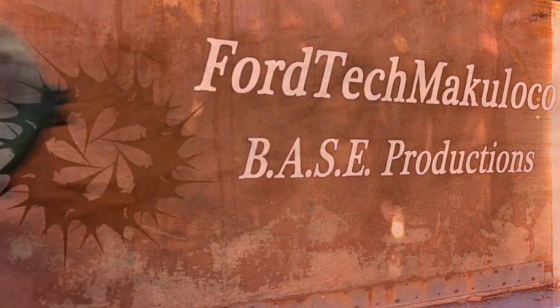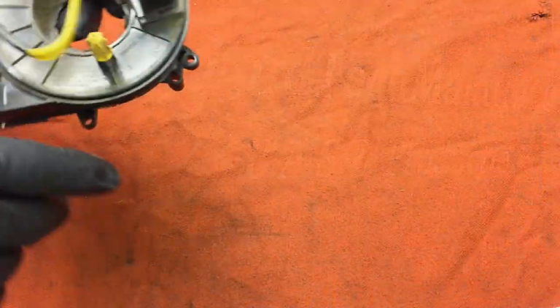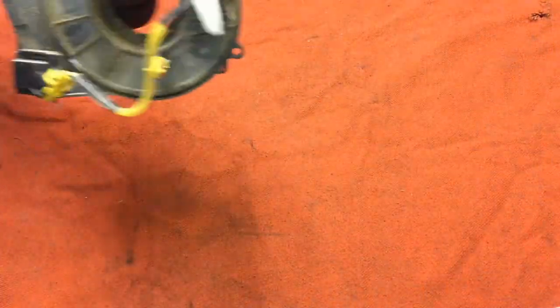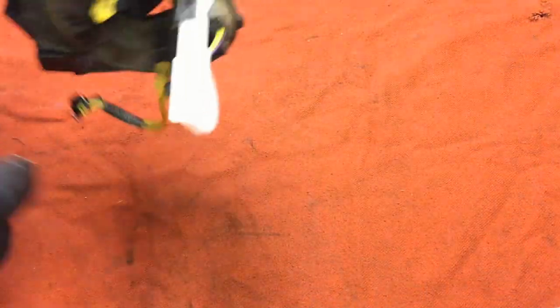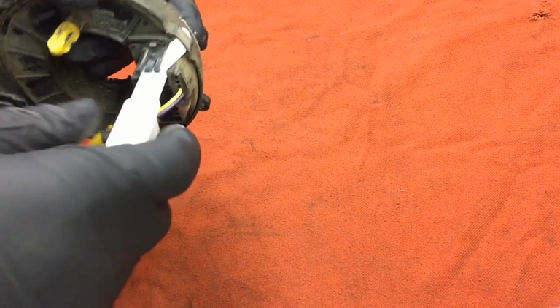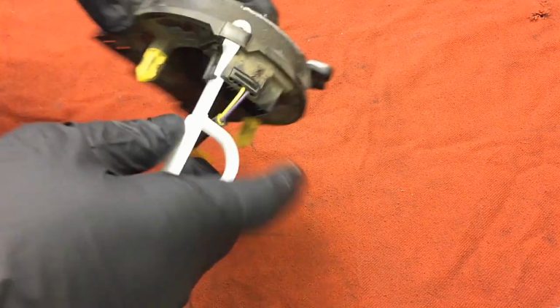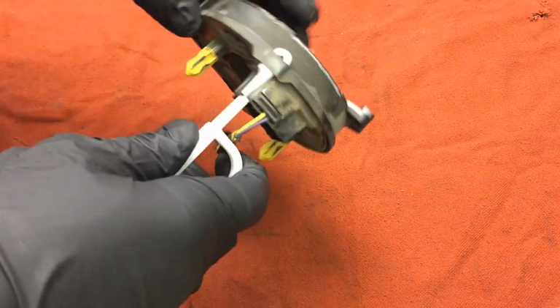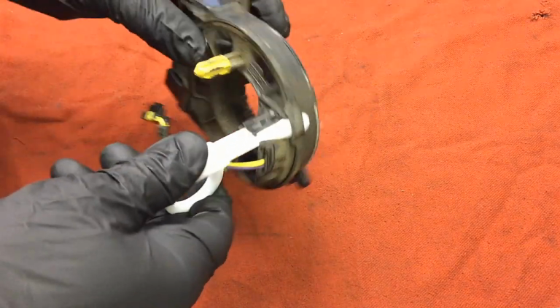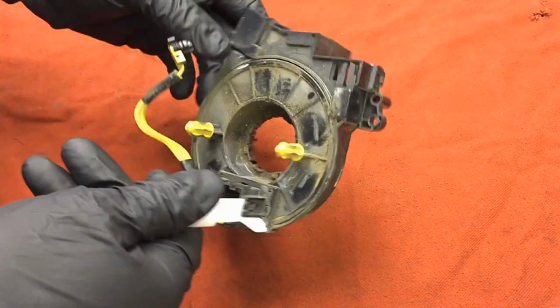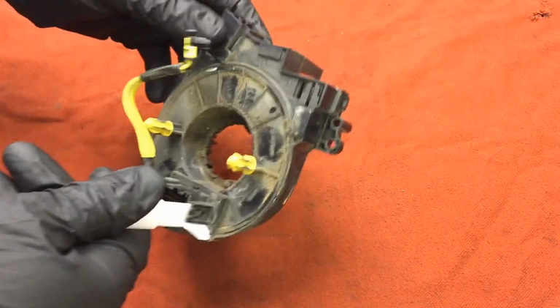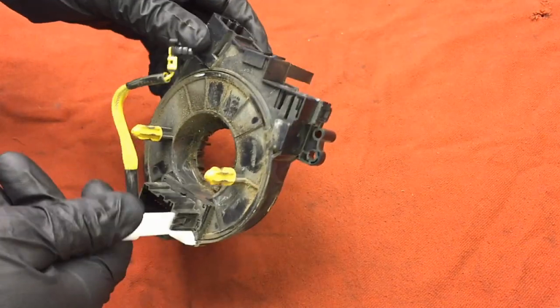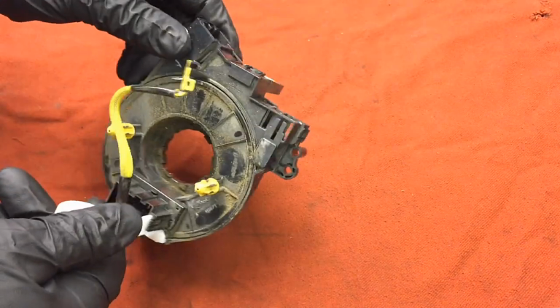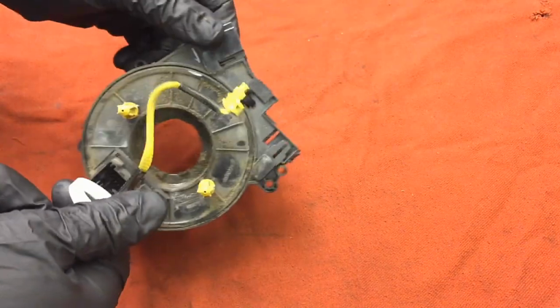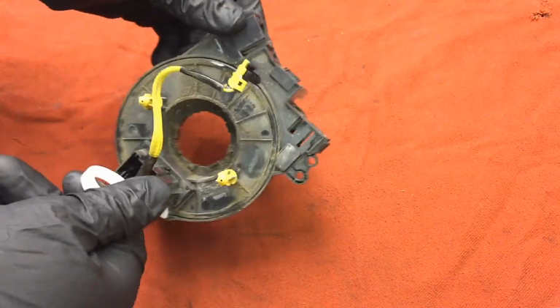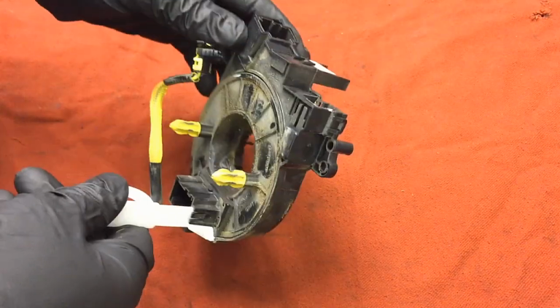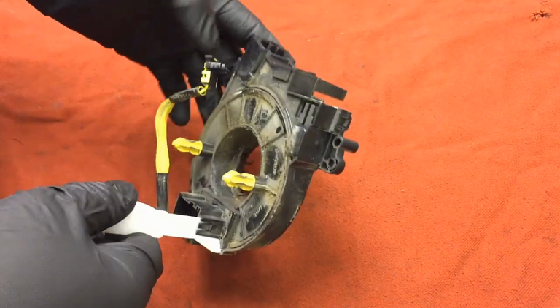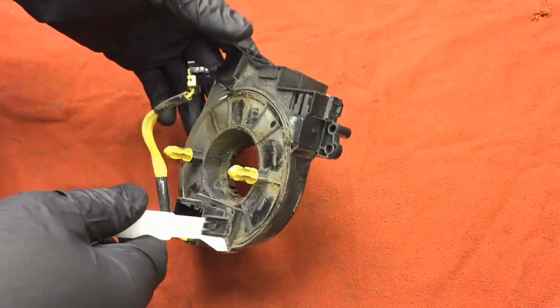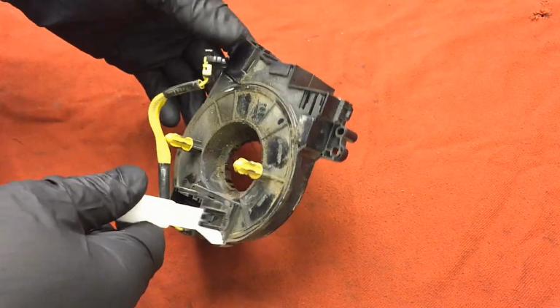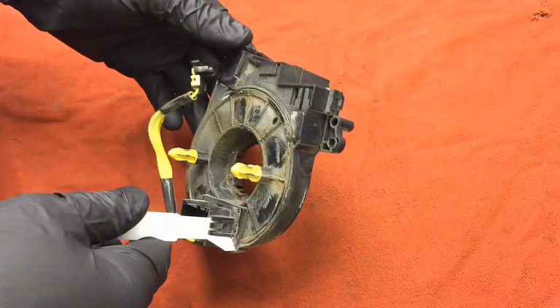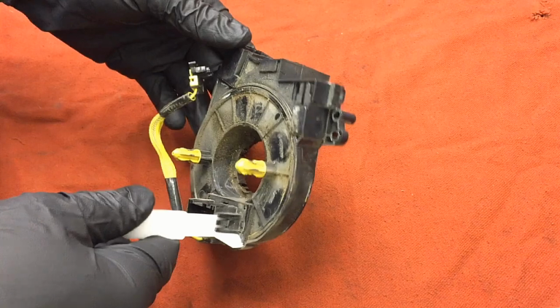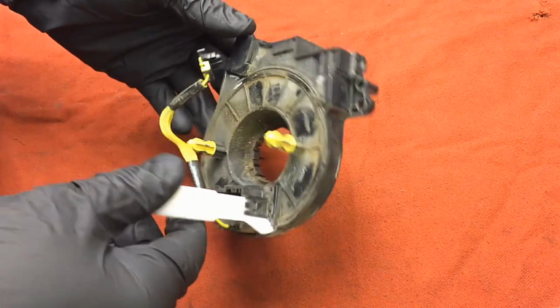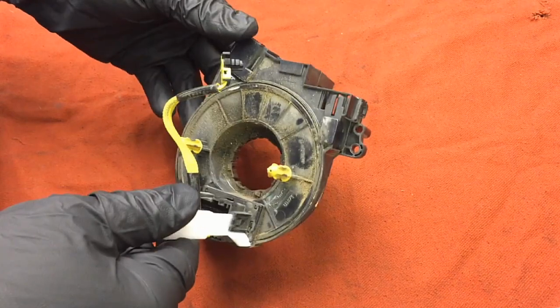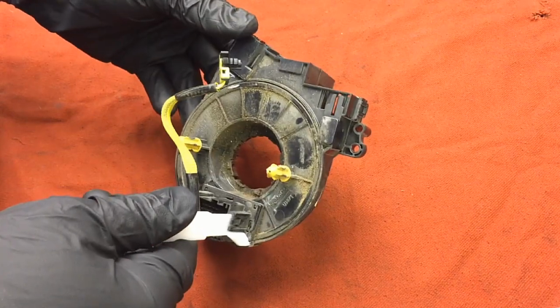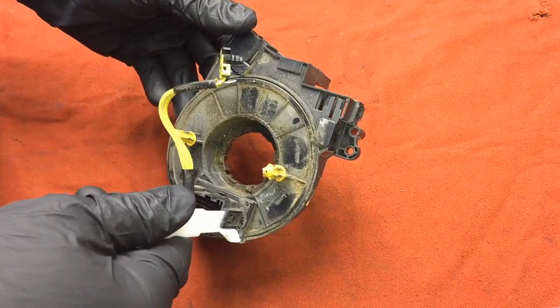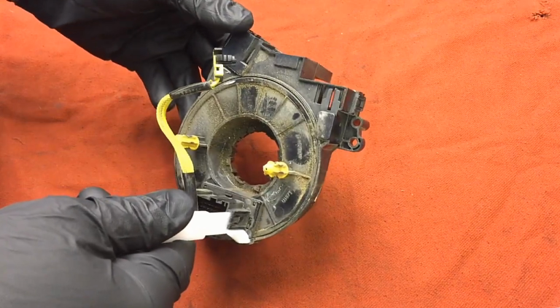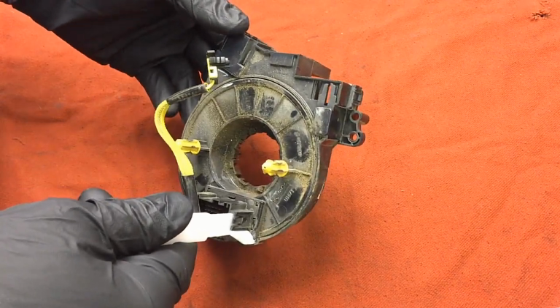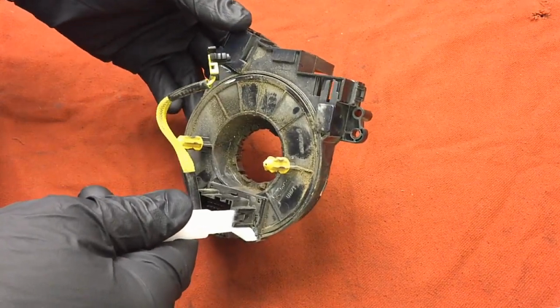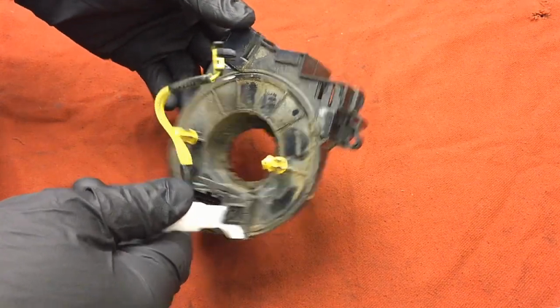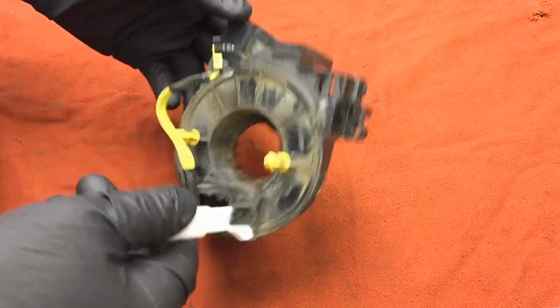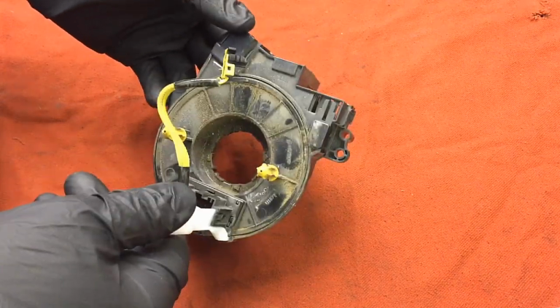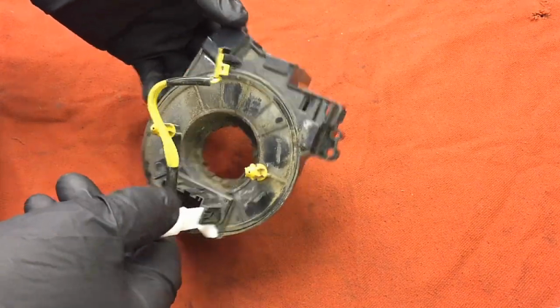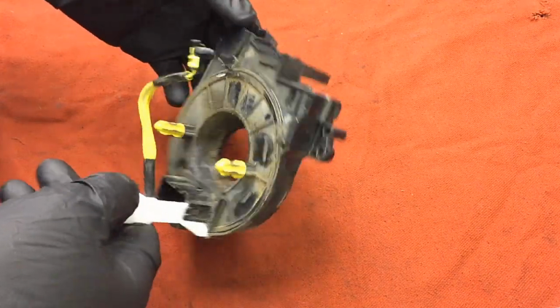What is up guys, today I wanted to go over a little bit about clock springs — how they work, what they're all about. We're going to take it apart and show you what it looks like on the inside.